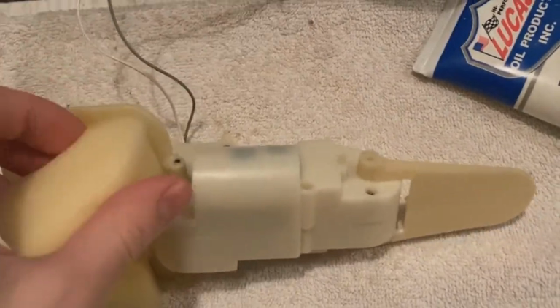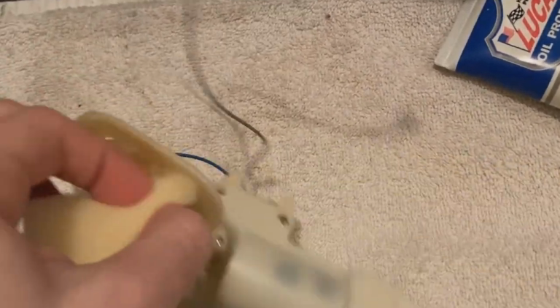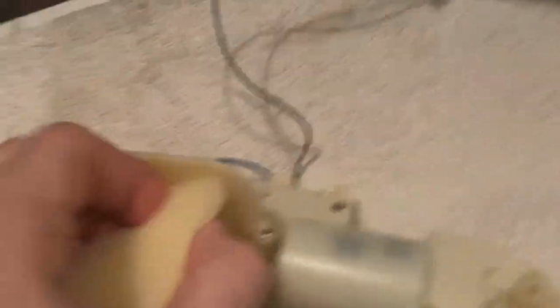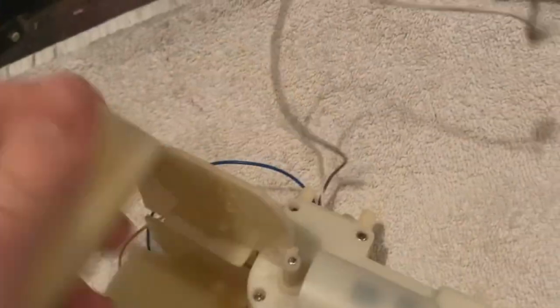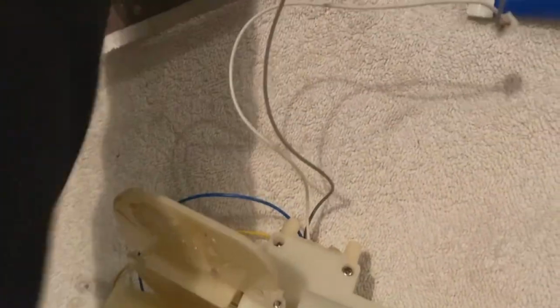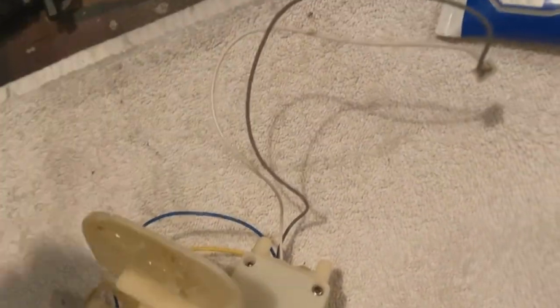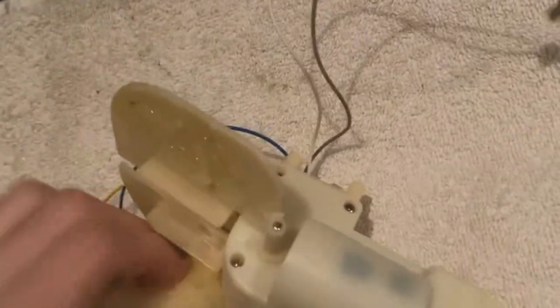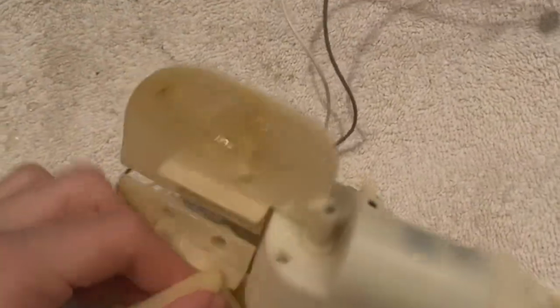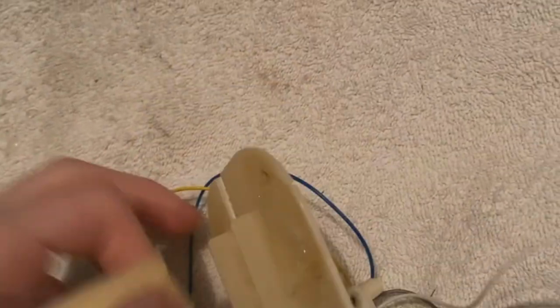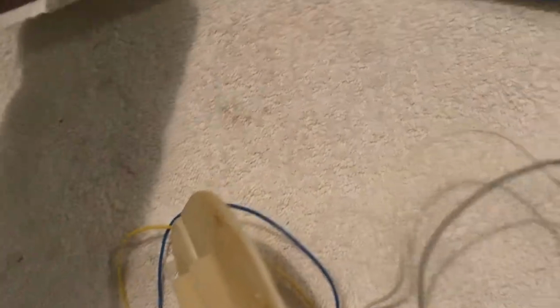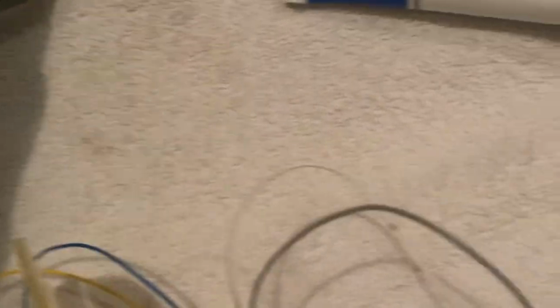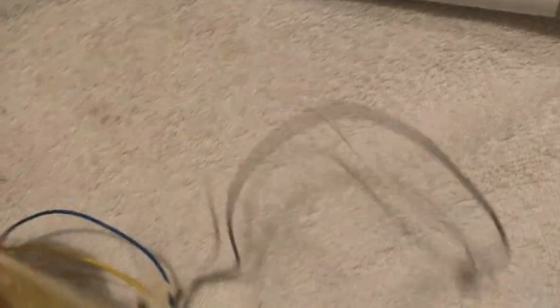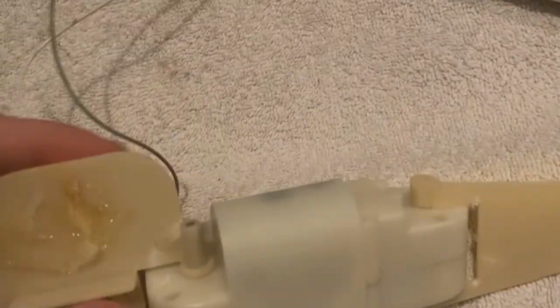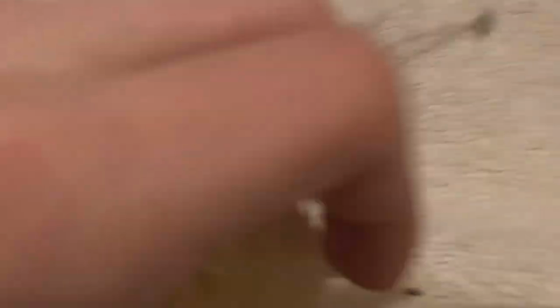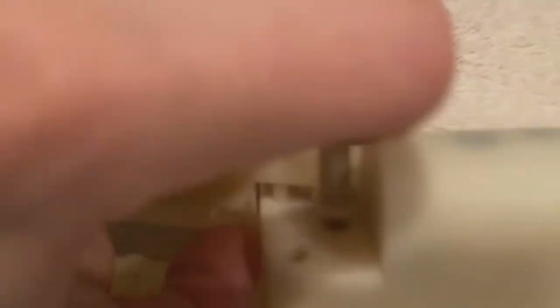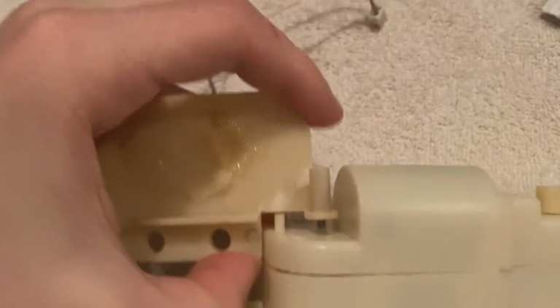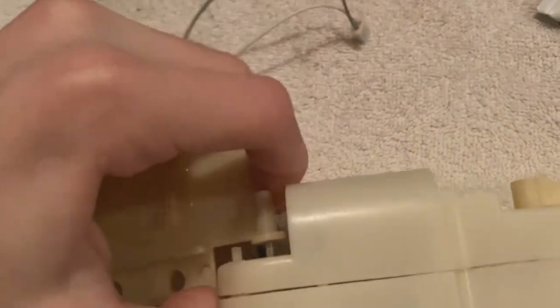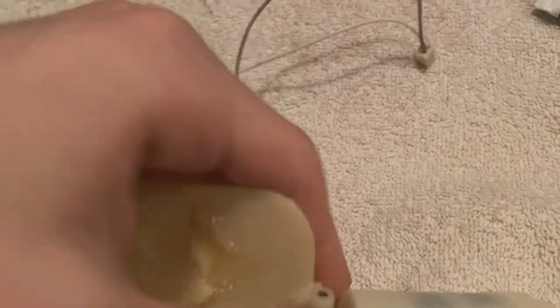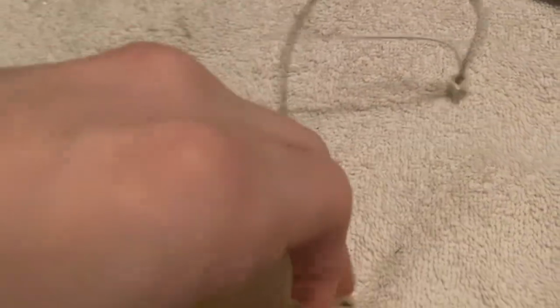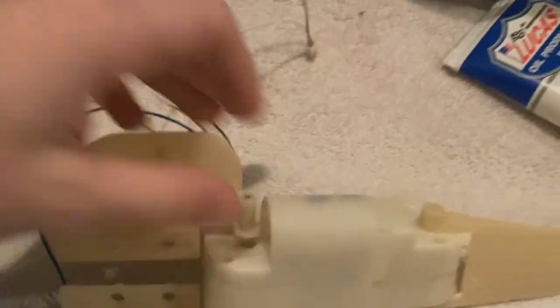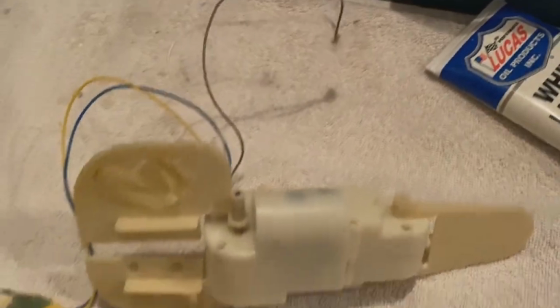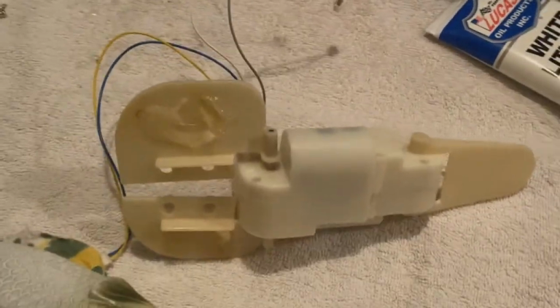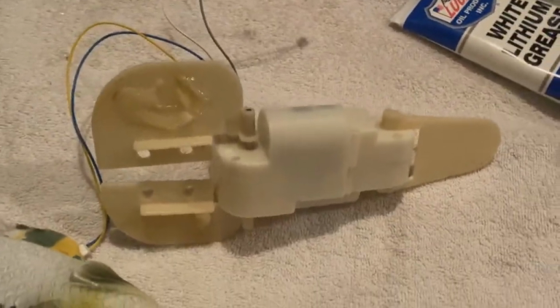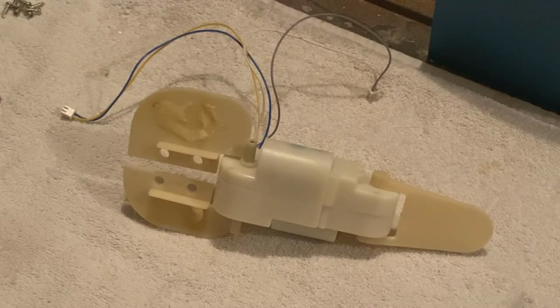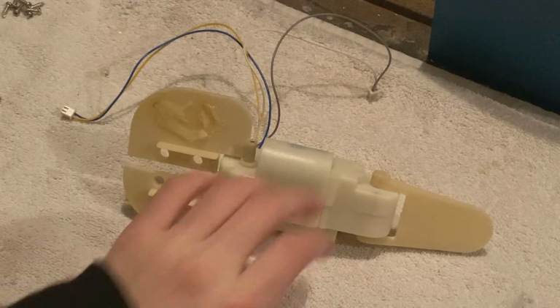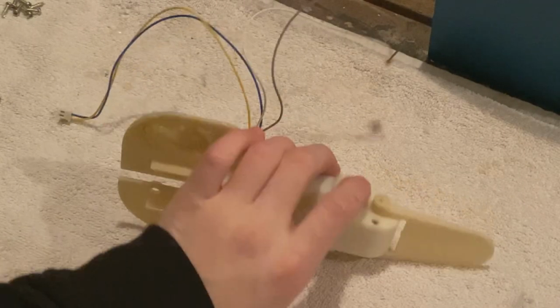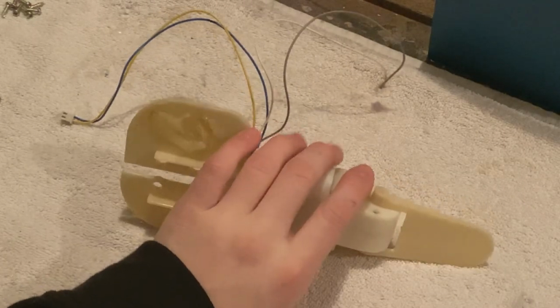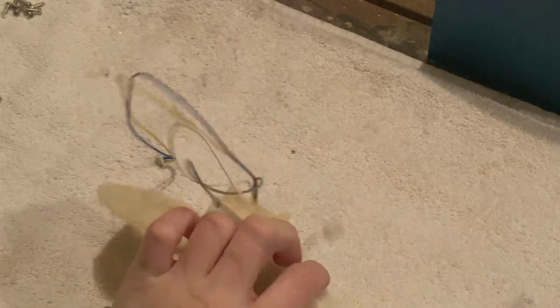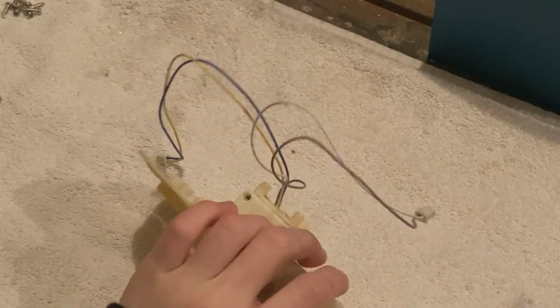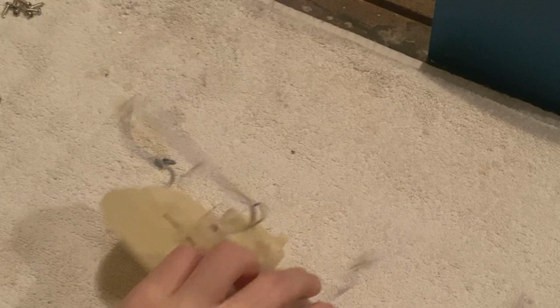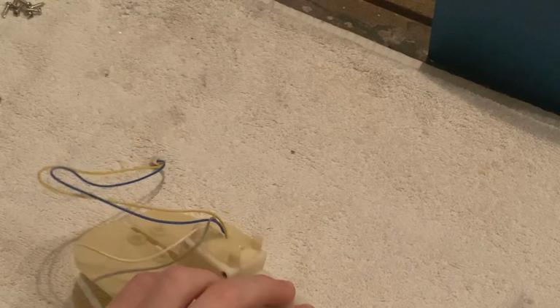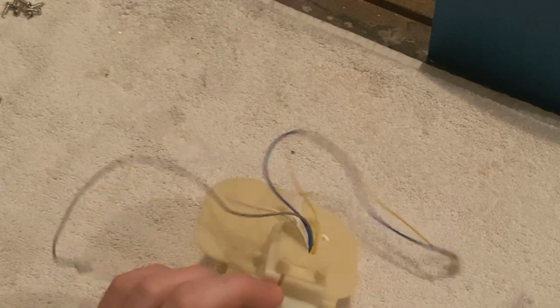You can just take the foam off and glue it back once you're done fixing it. Actually, I'm going to get the tripod really quick. Sorry about the background noise — my family's vacuuming. I guess they decided, oh, Aiden's making a video, perfect time to vacuum.